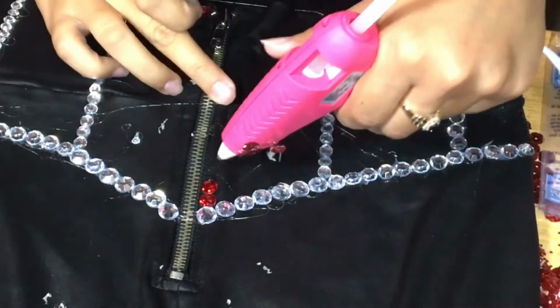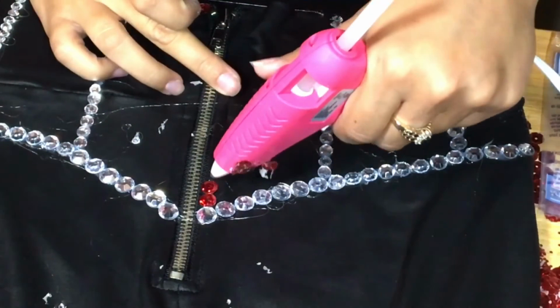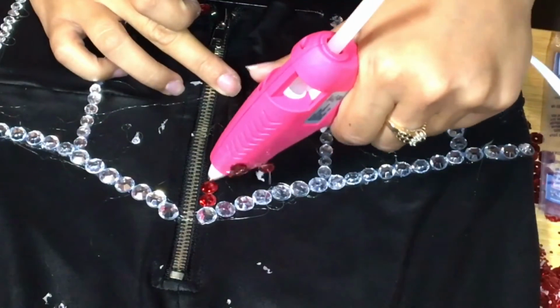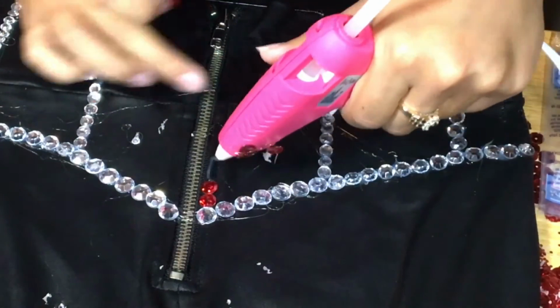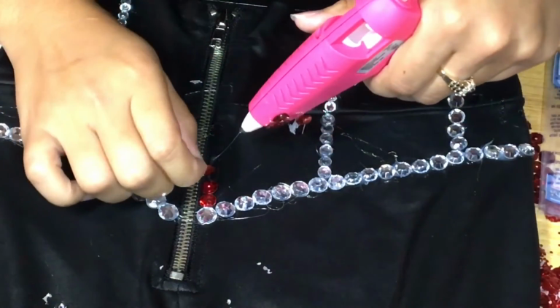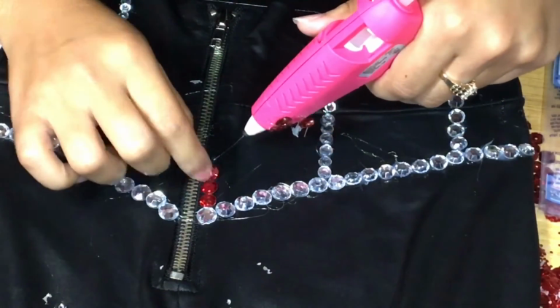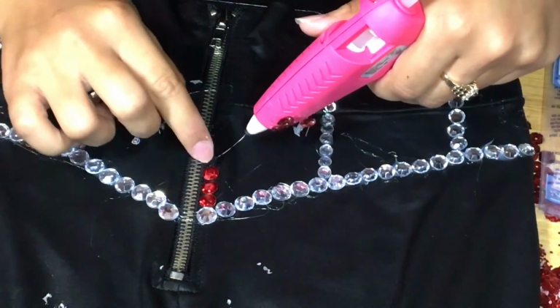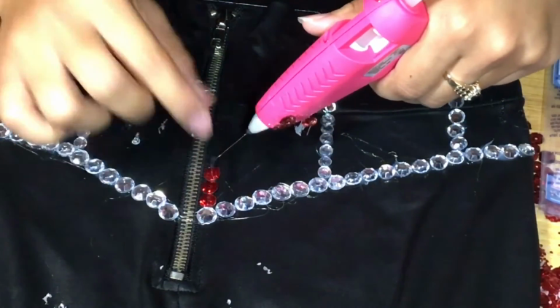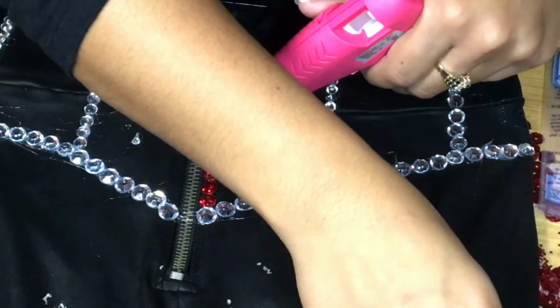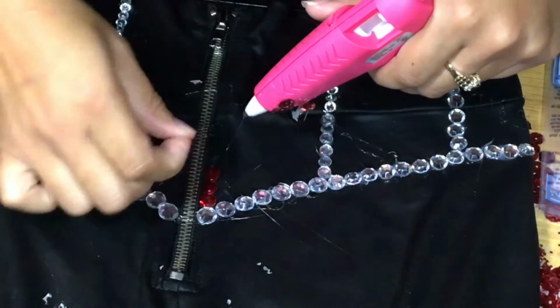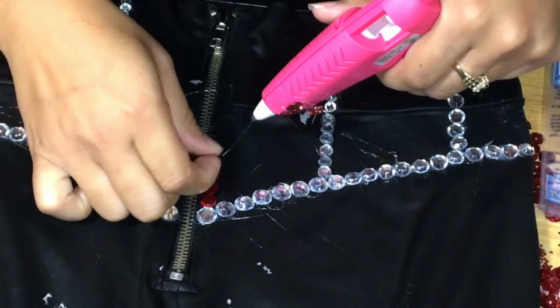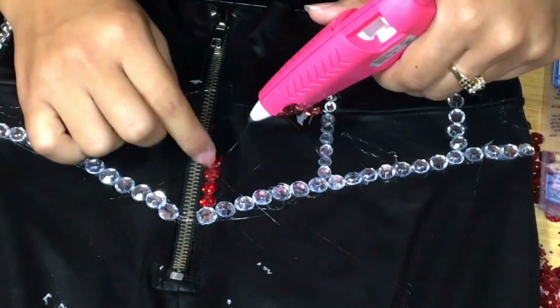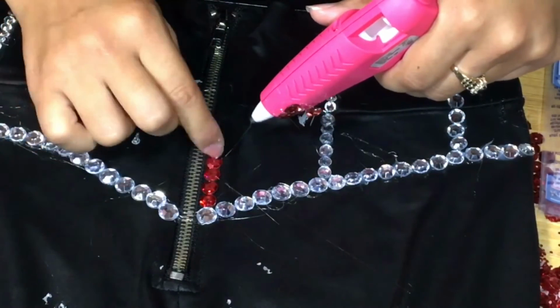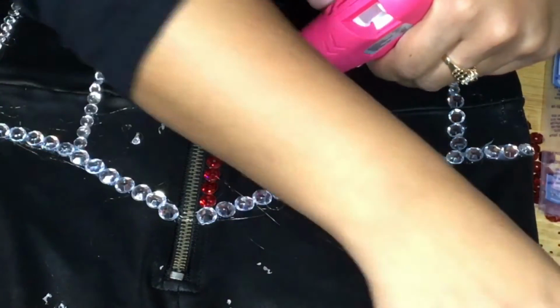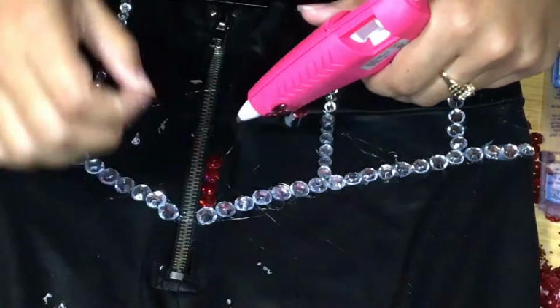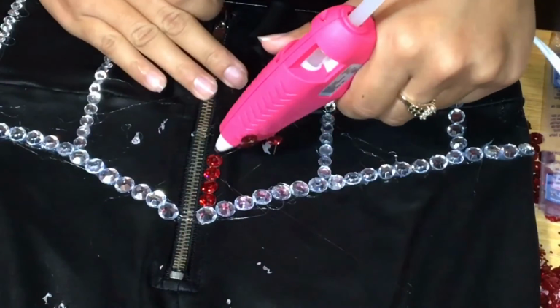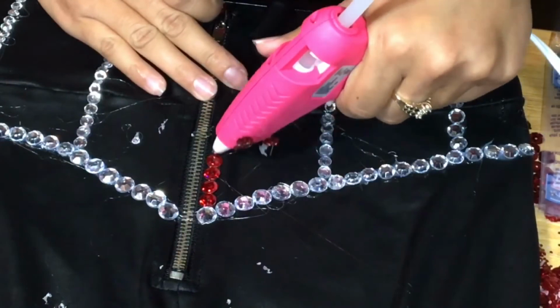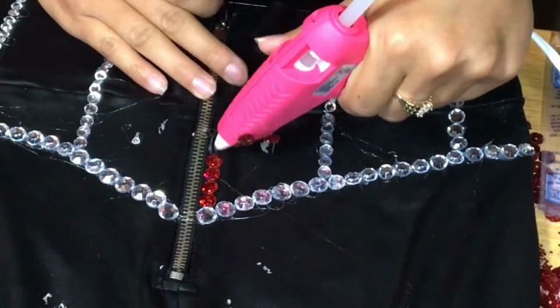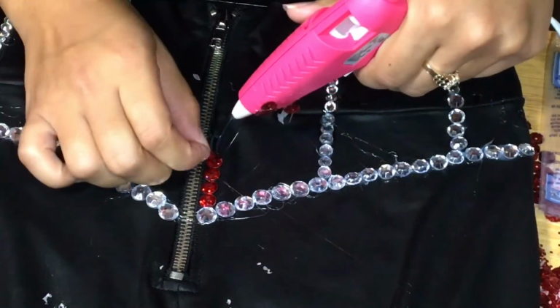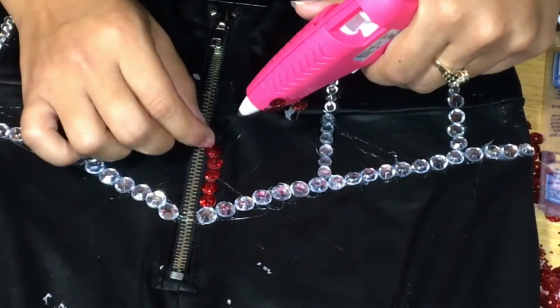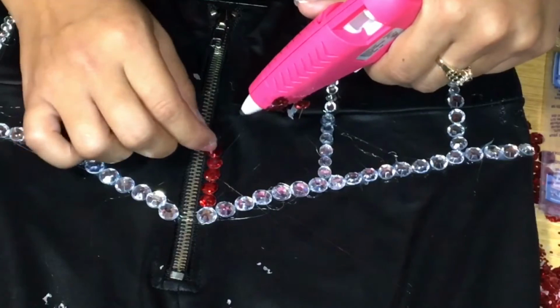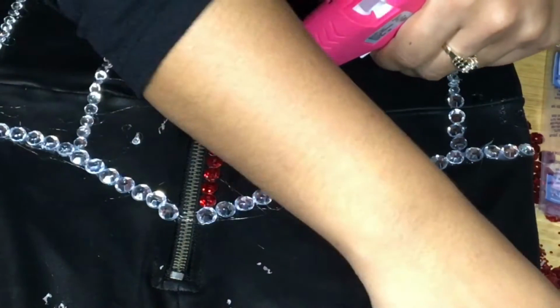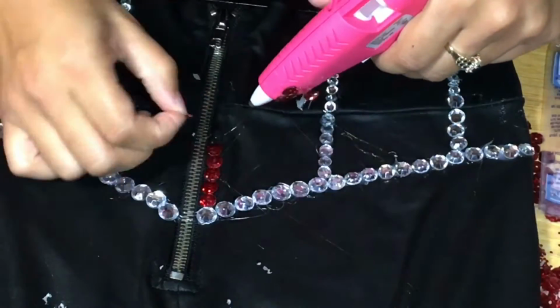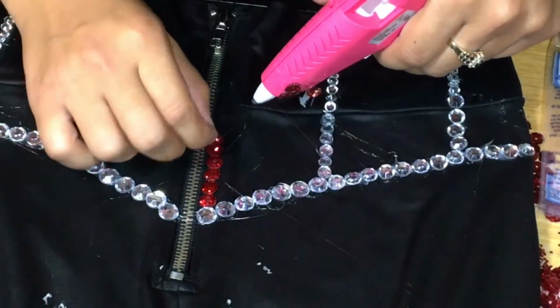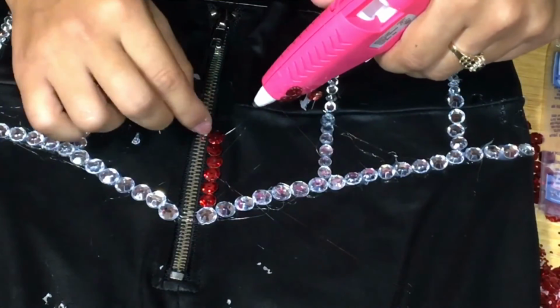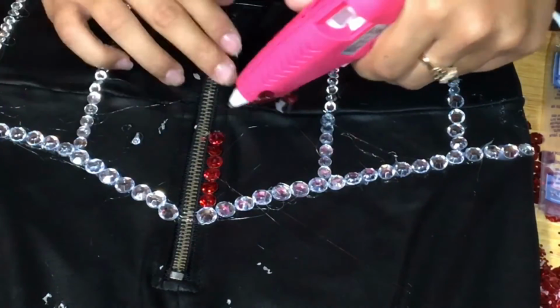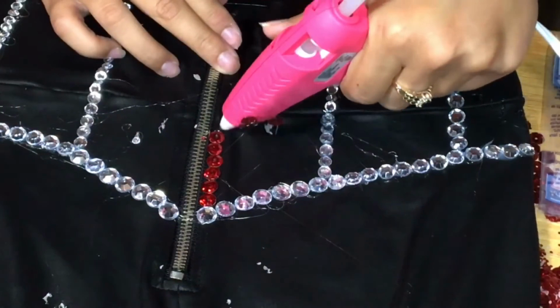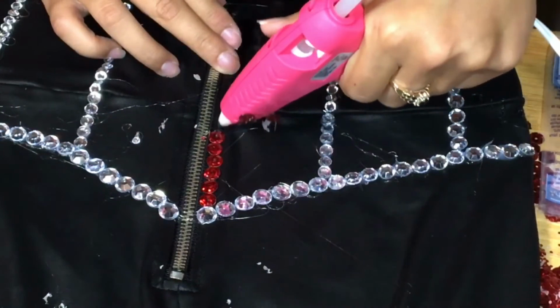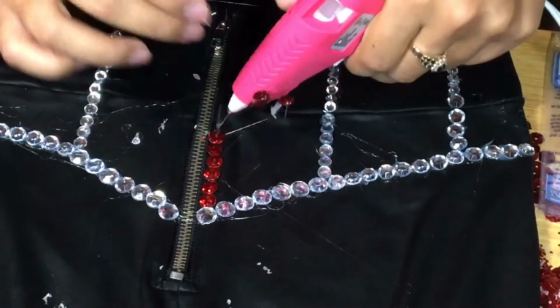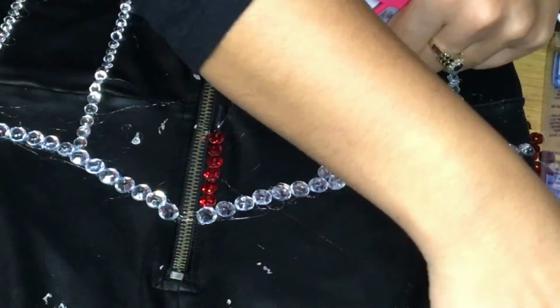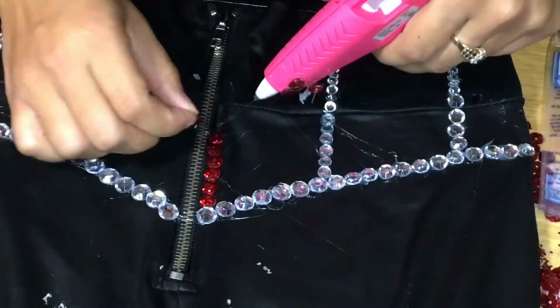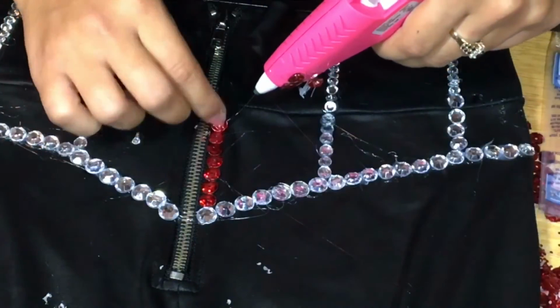Now we're going to start again with the red sequins. Just create your own little patterns — whatever's going to keep you entertained. I kept switching up my patterns to entertain myself more because I was getting bored with all that space I had to cover with the red sequins.